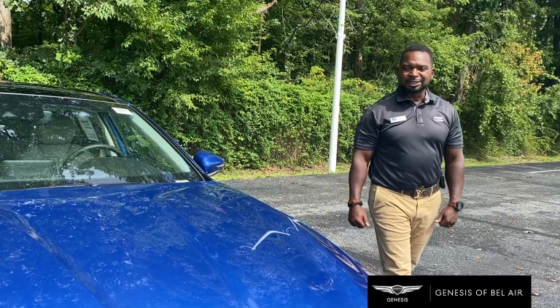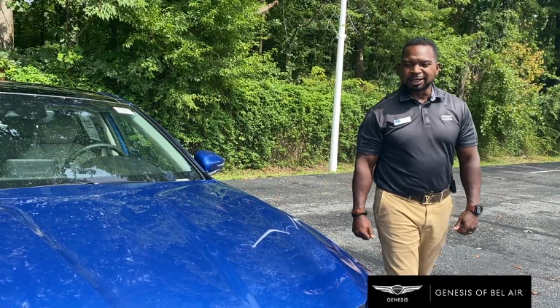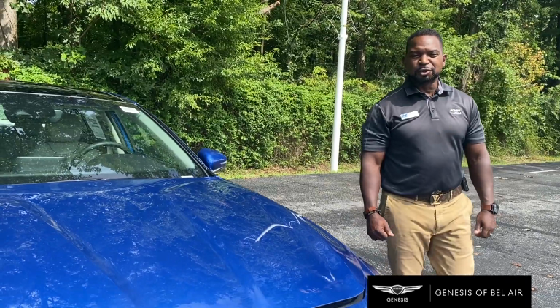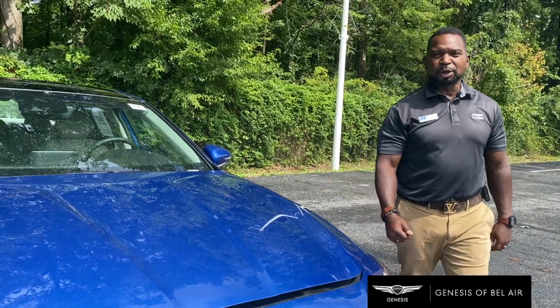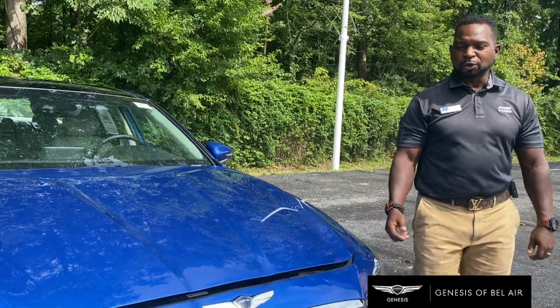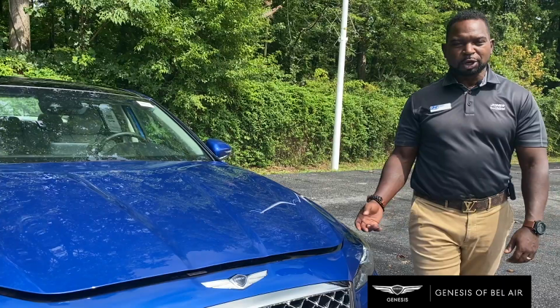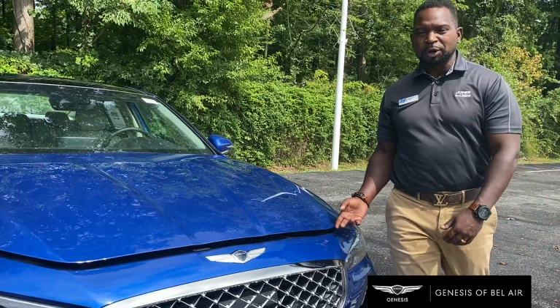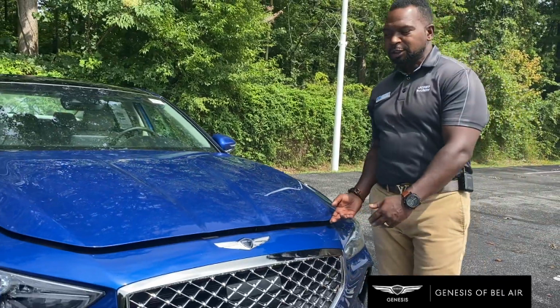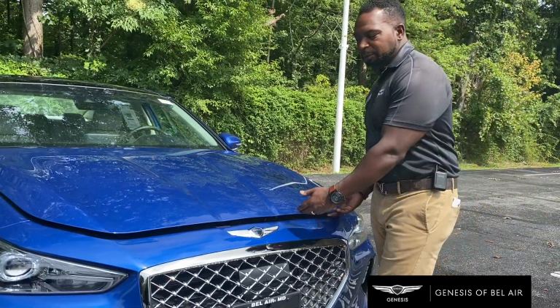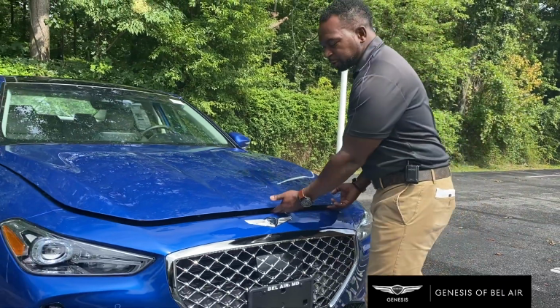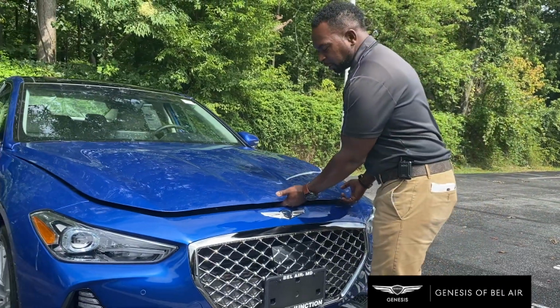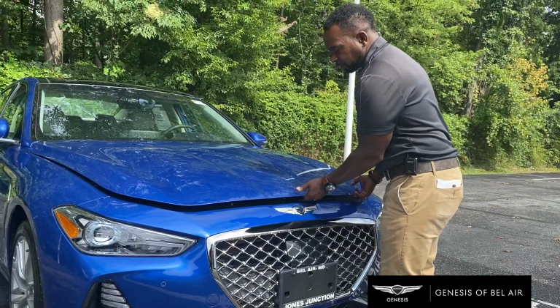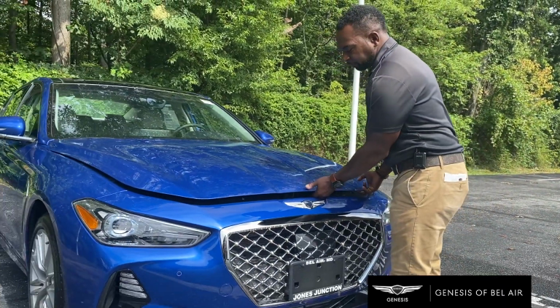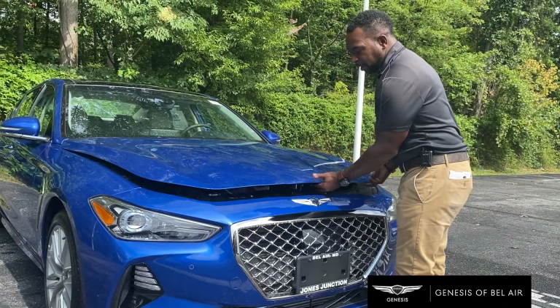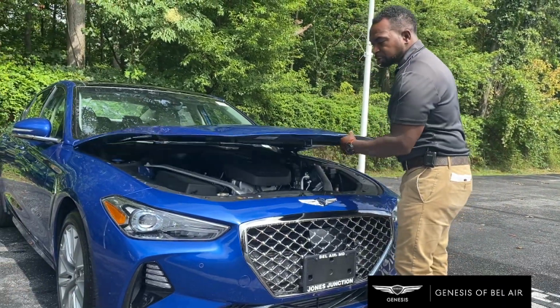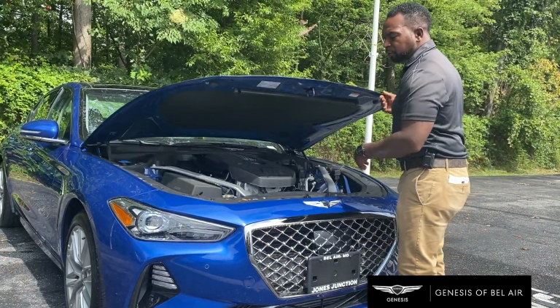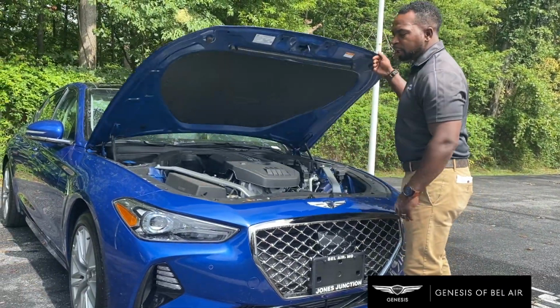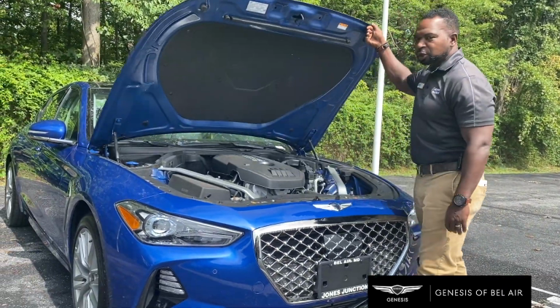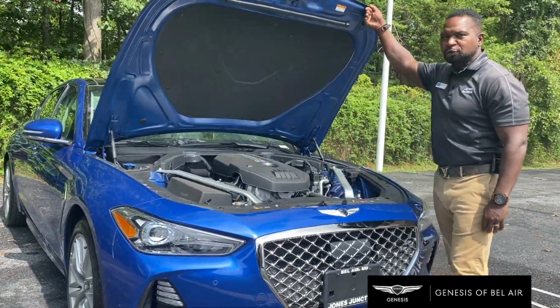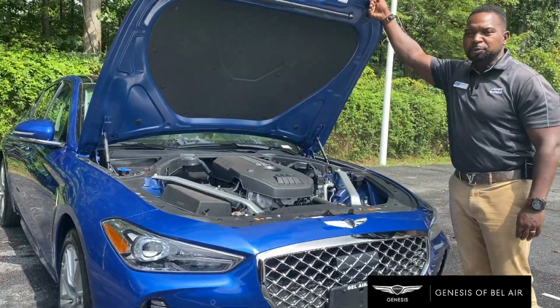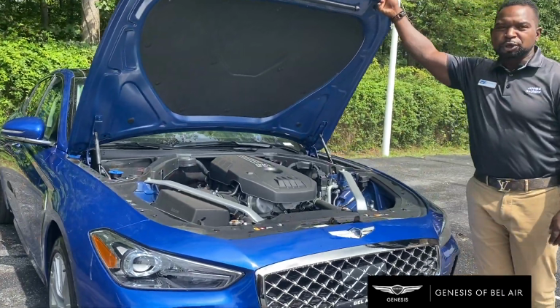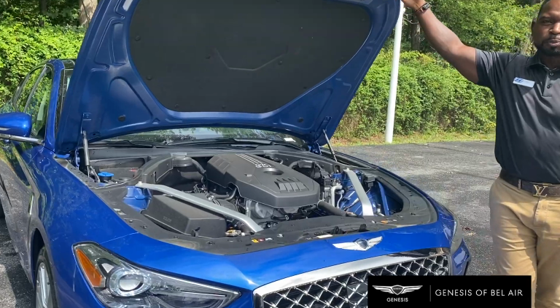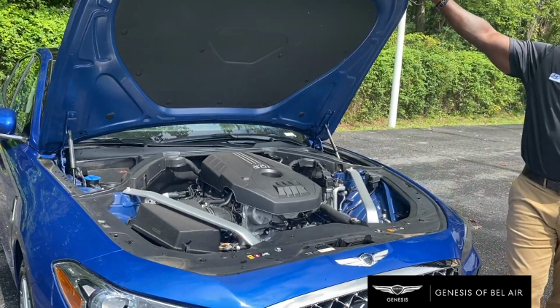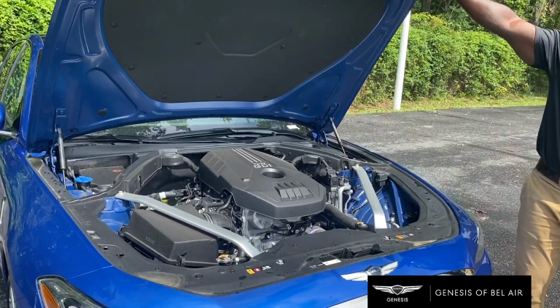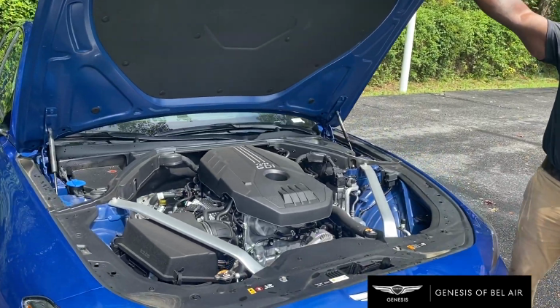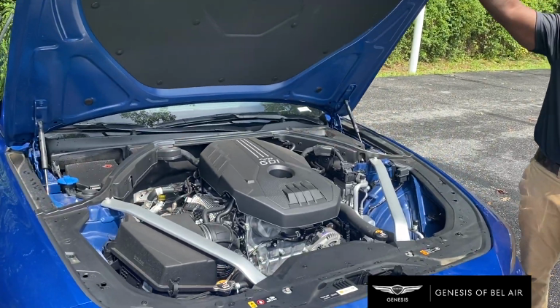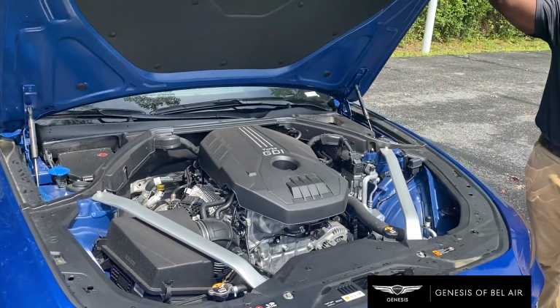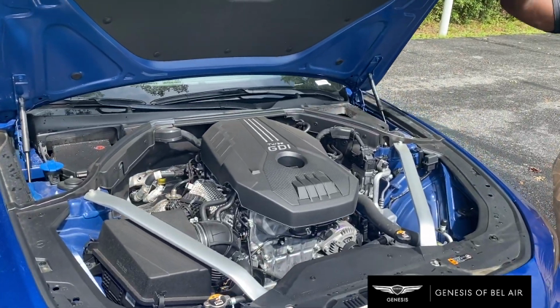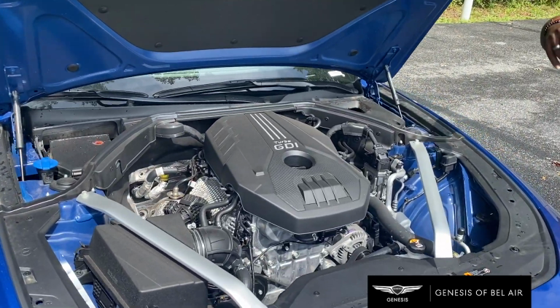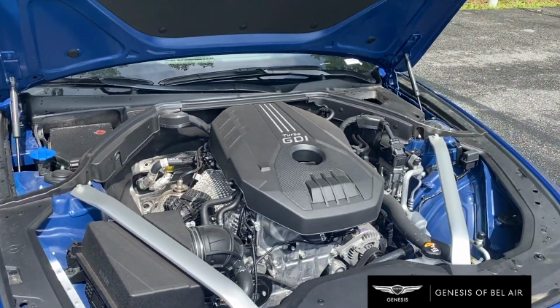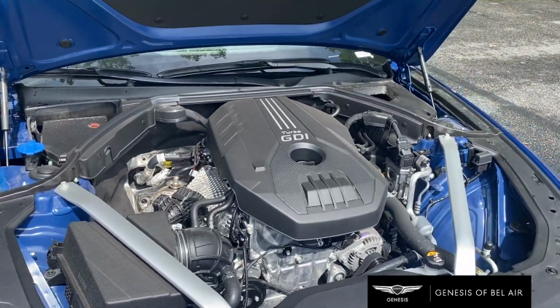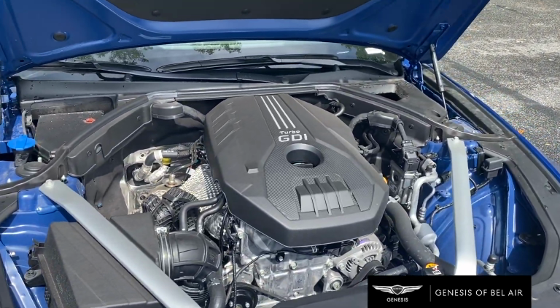This is the 2.0 turbo engine. It comes with 255 horsepower. It is also available in a 3.3 turbo with 360 horsepower plus.